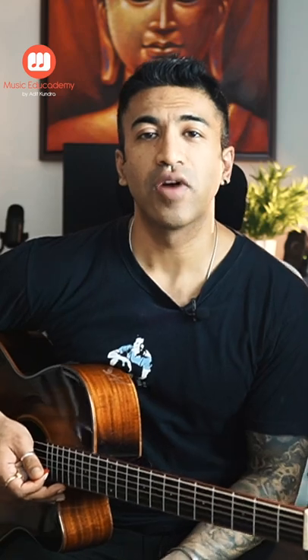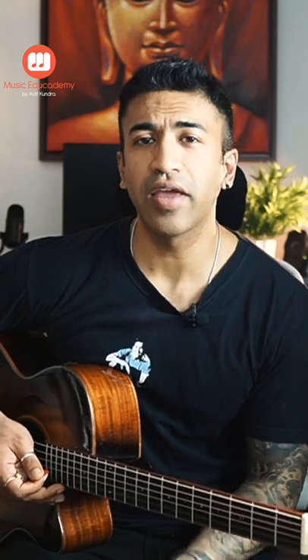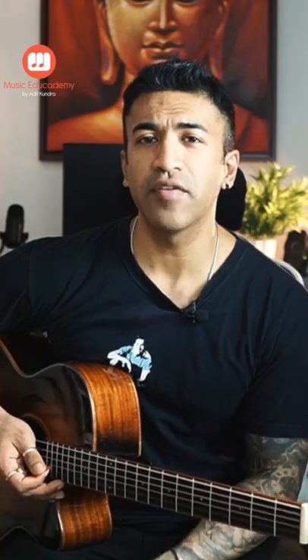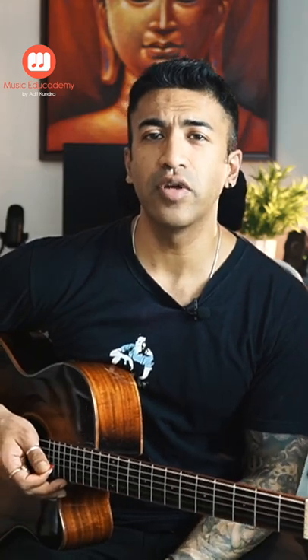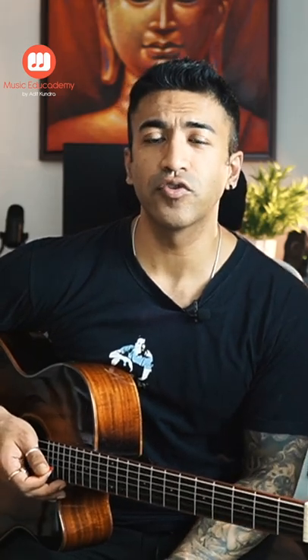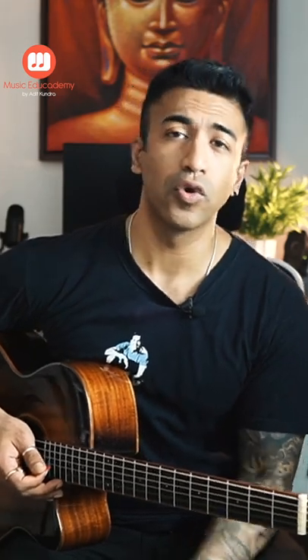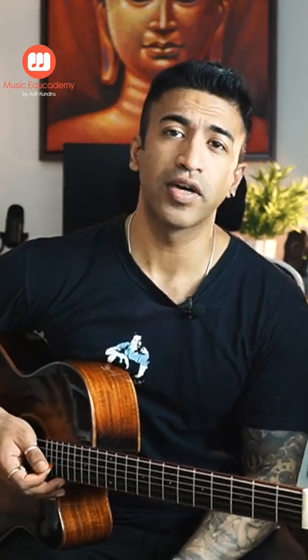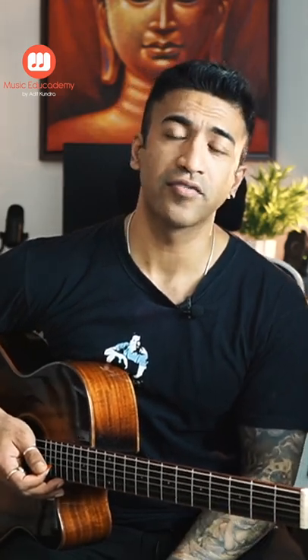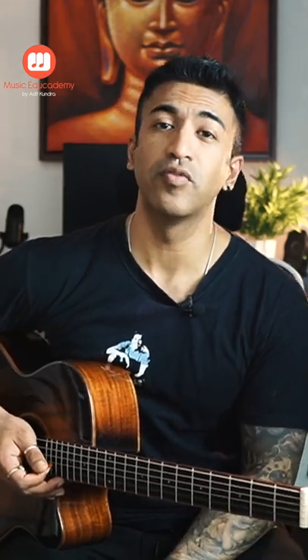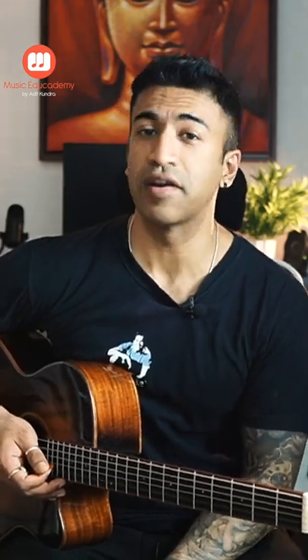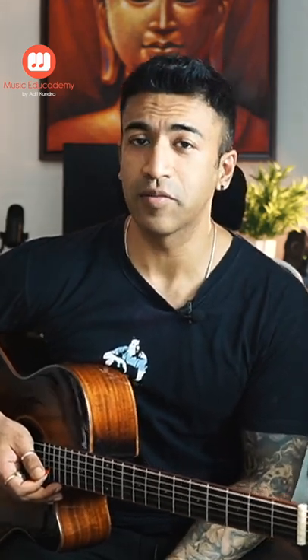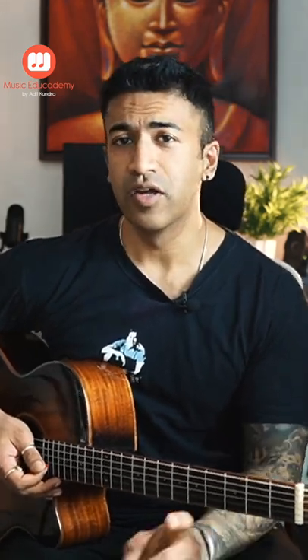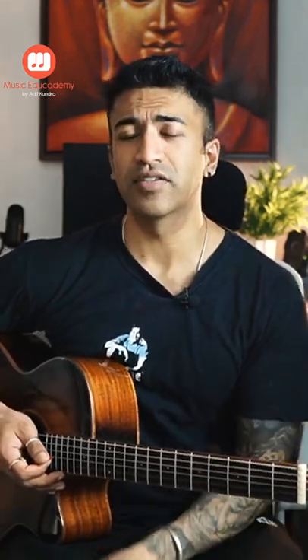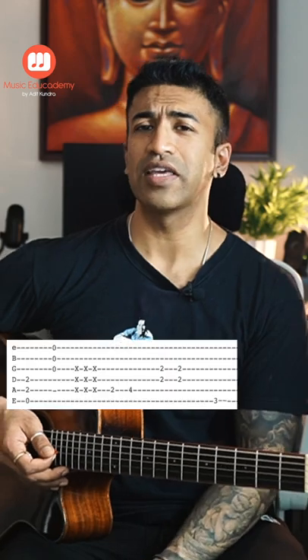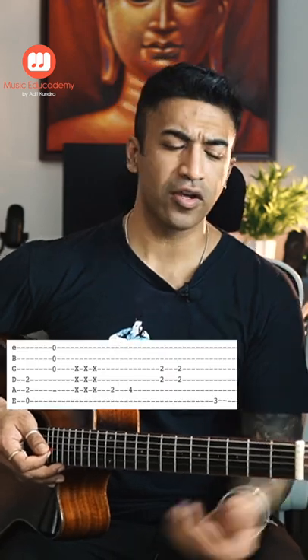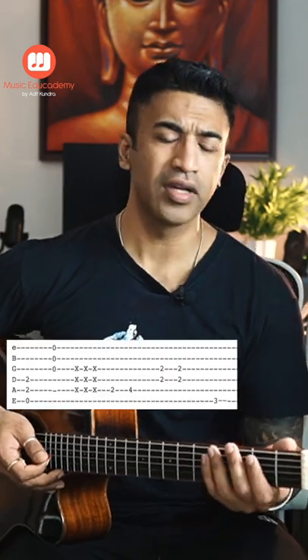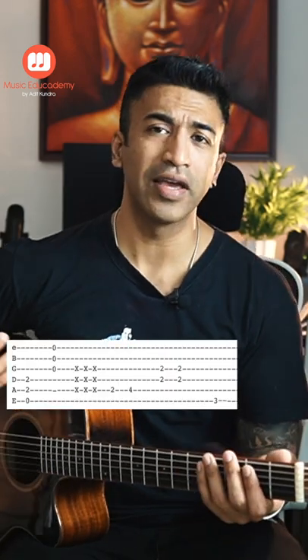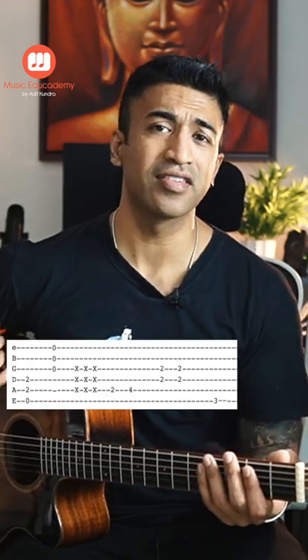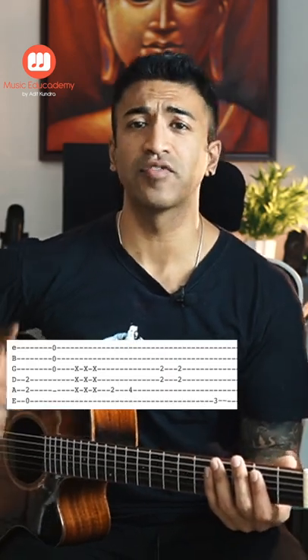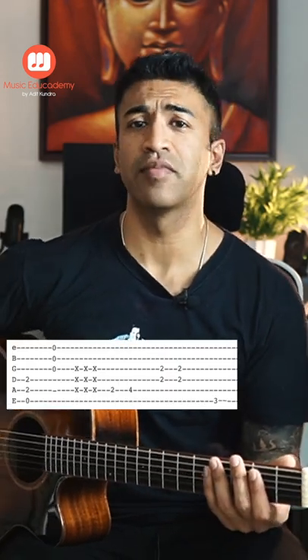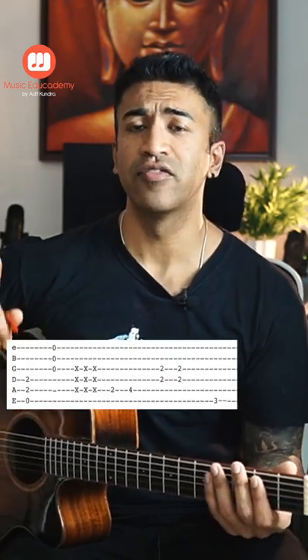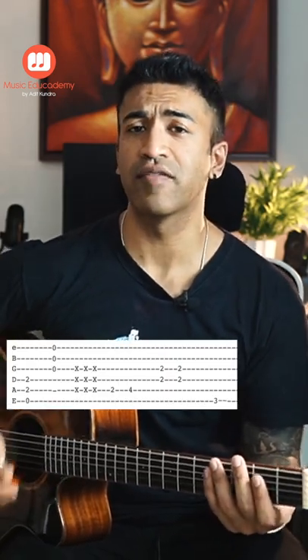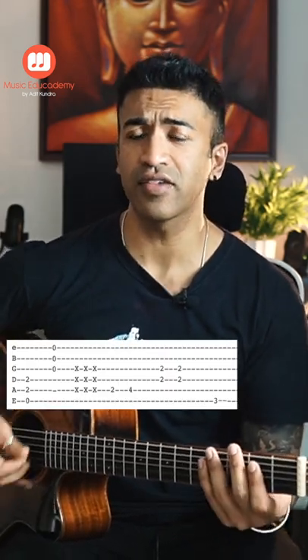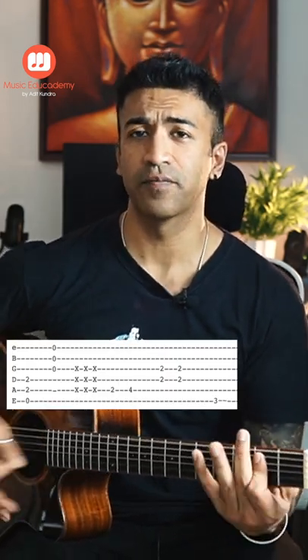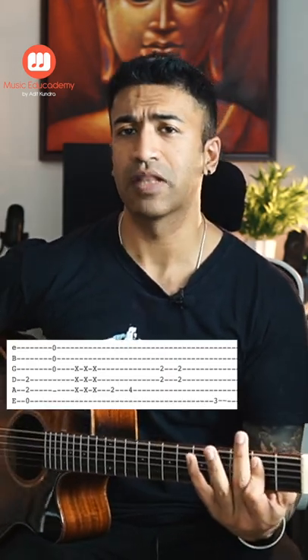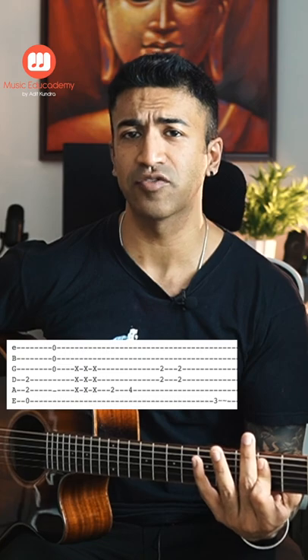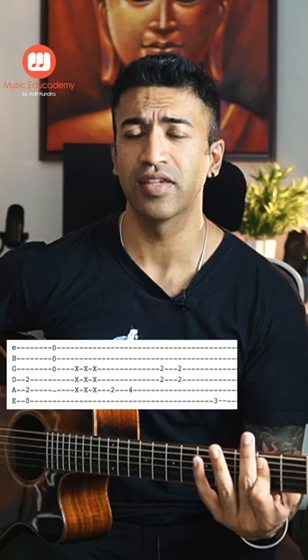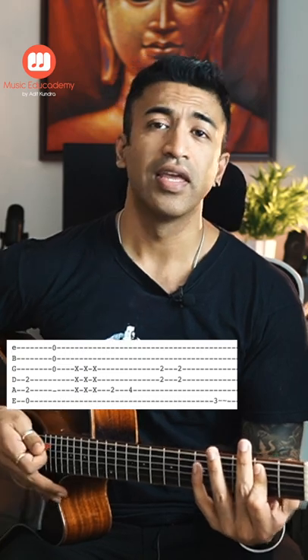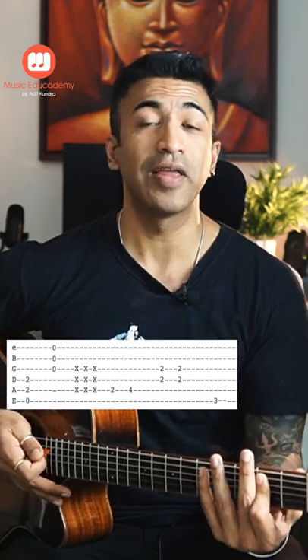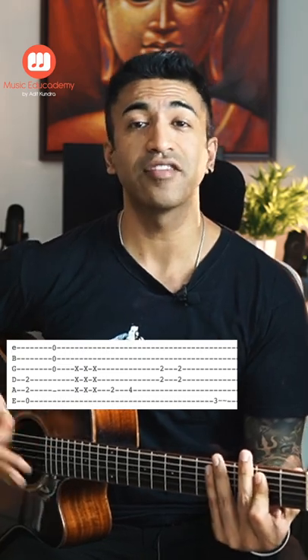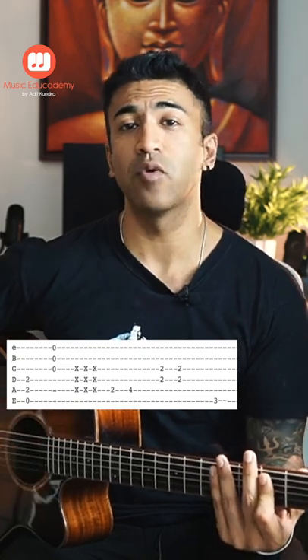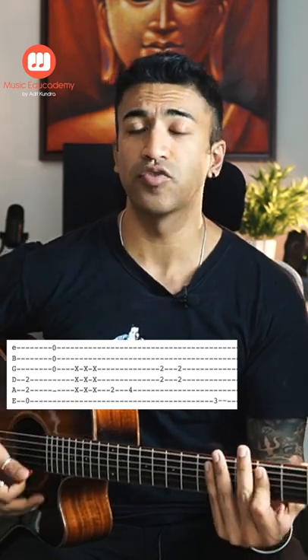We're going to play a very cool intro from the movie Taare Zameen Par. We will start off with the E minor chord. We will play string numbers 4, 5, and 6 for the bass strings, and then we will play string numbers 1, 2, and 3.